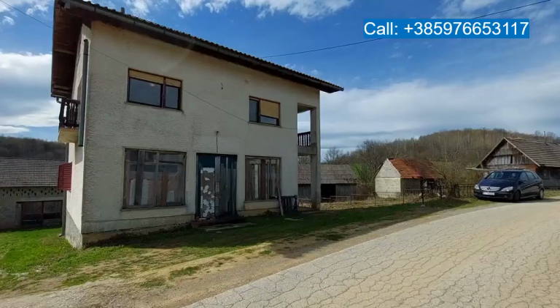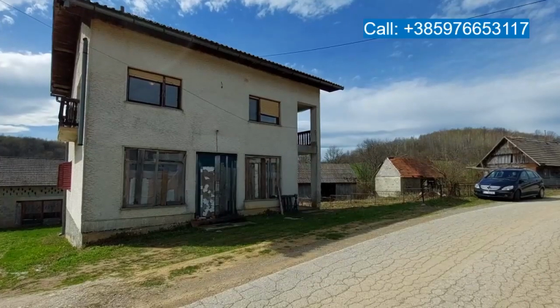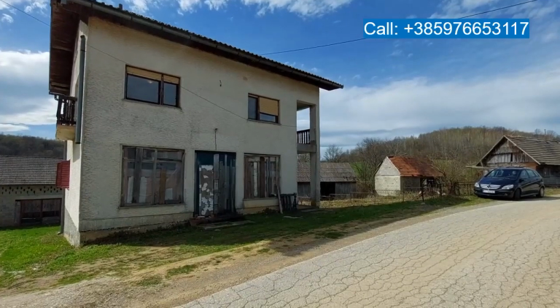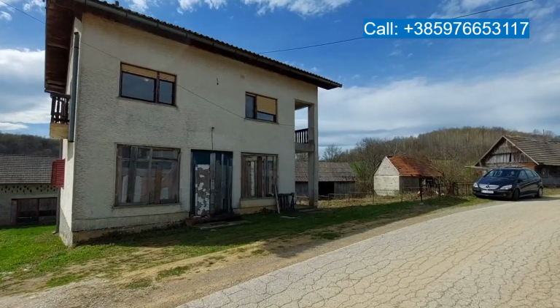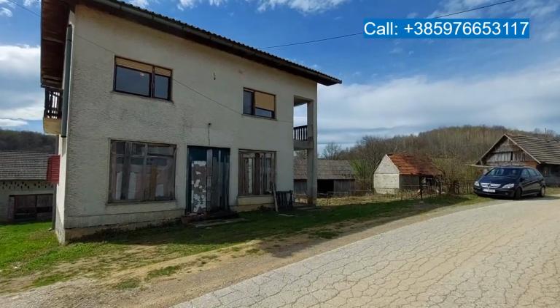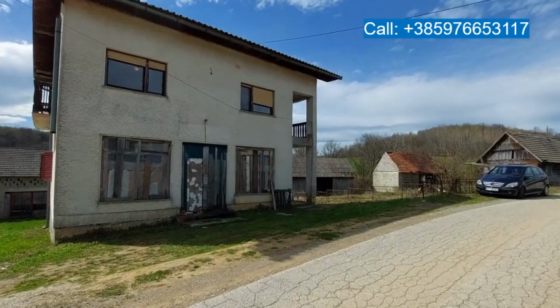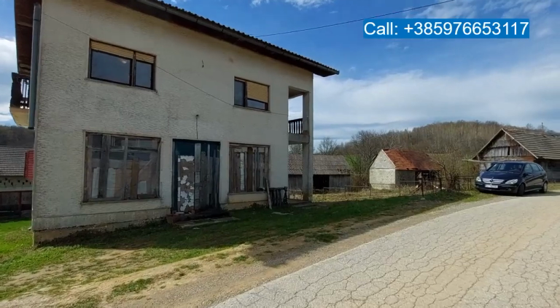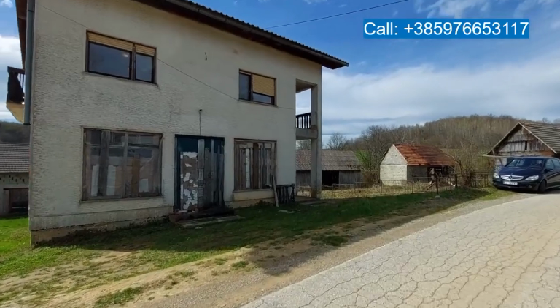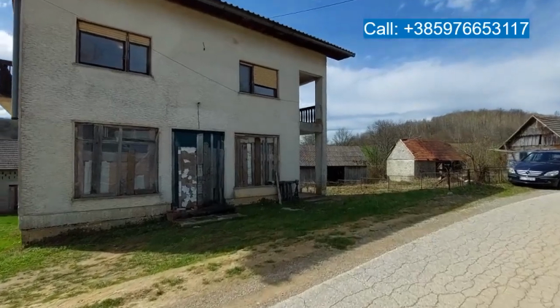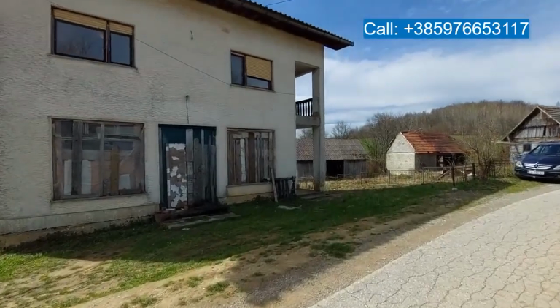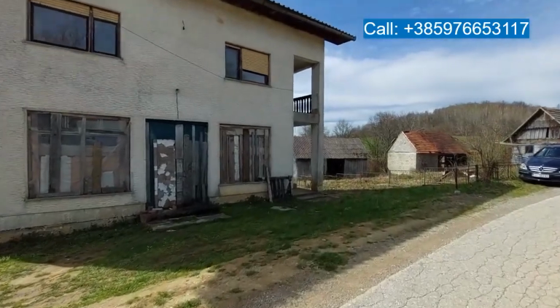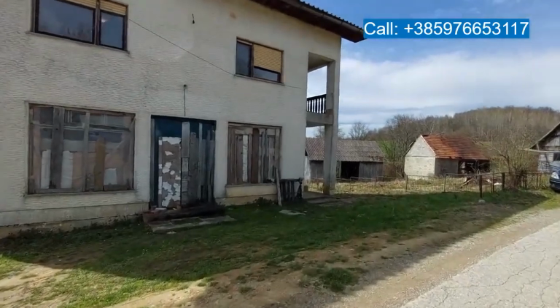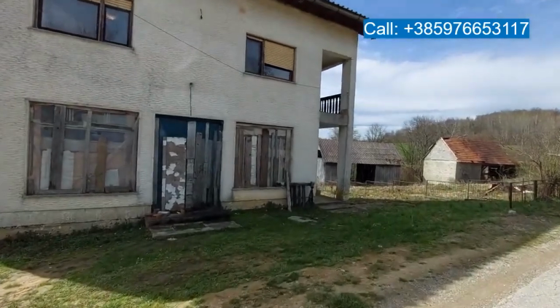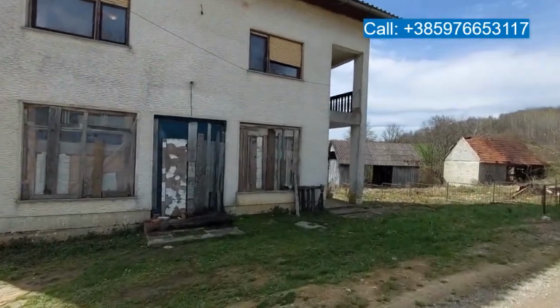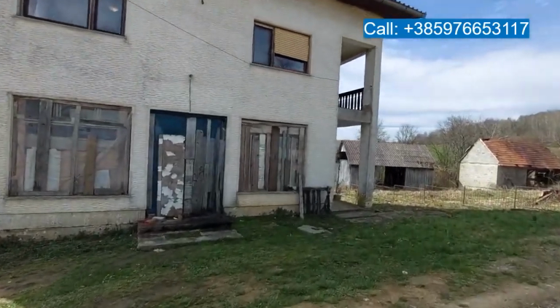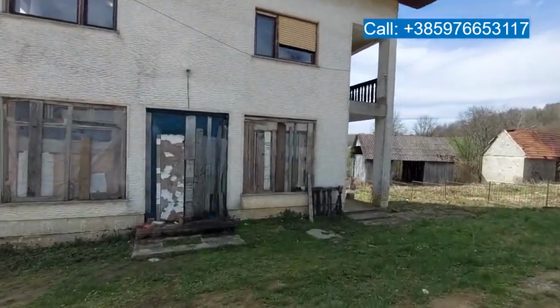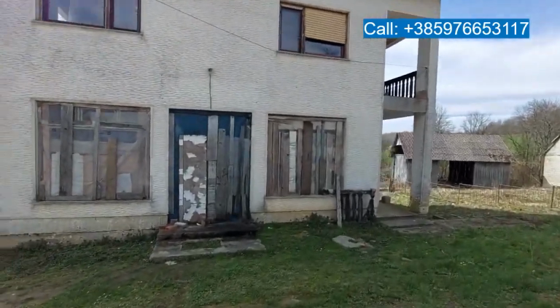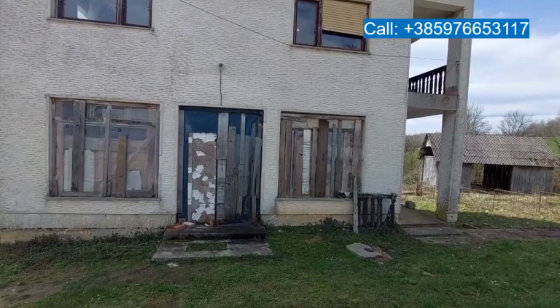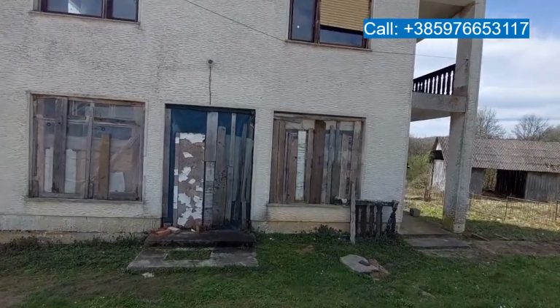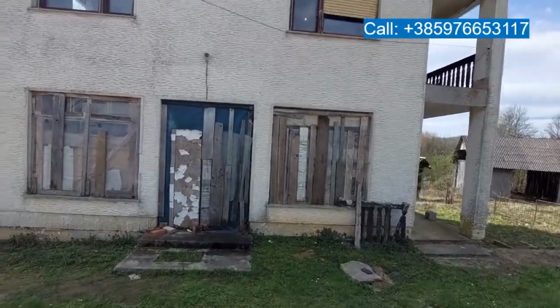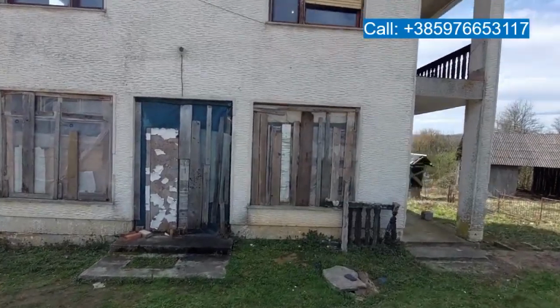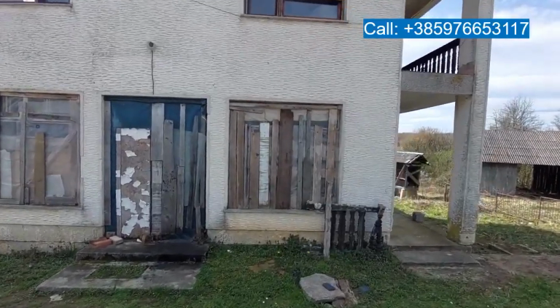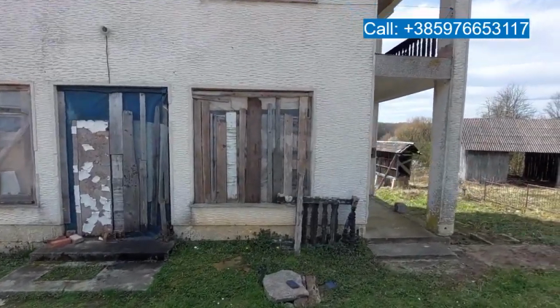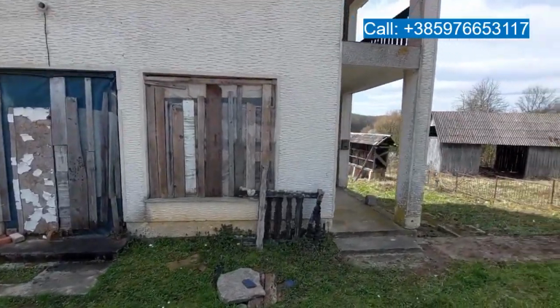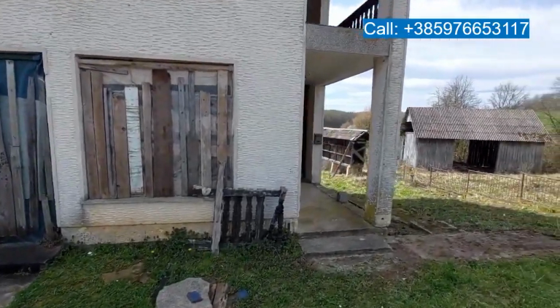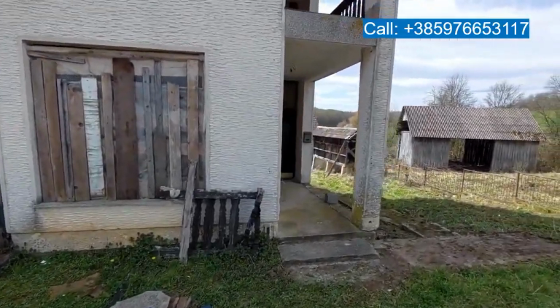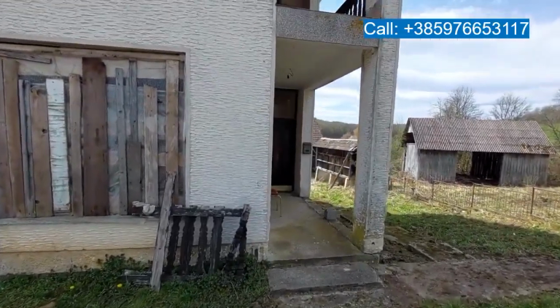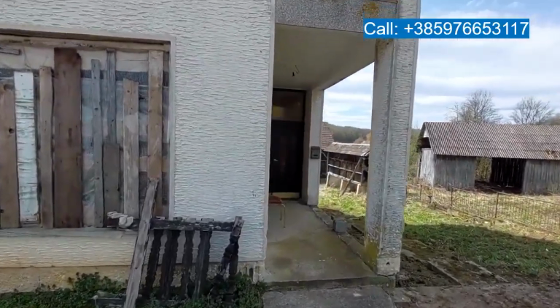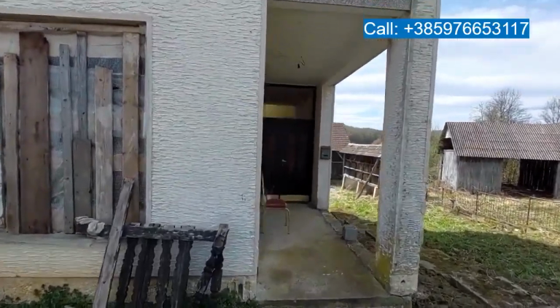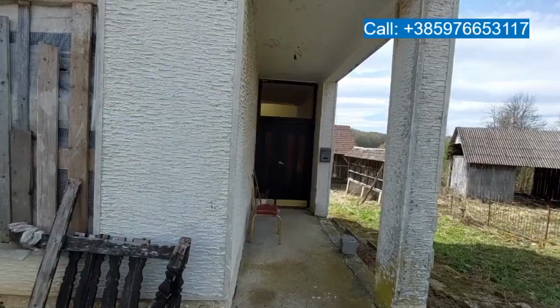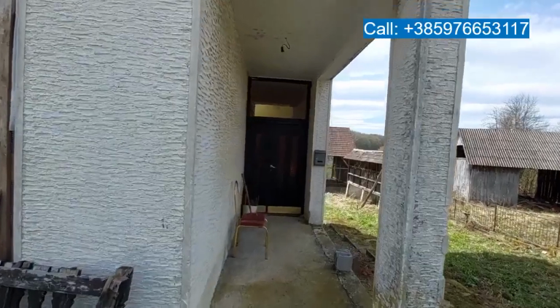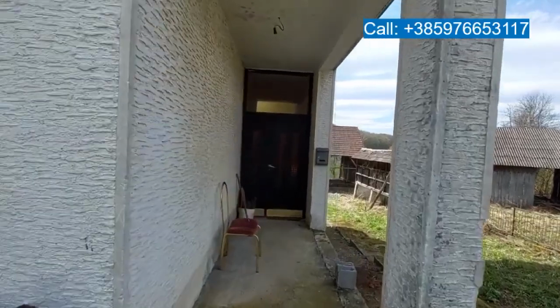Here's the front of the house along the quiet asphalt road and we're going to have a look inside. As you can see, the door and the windows in front are currently closed. The owner is going to replace them.